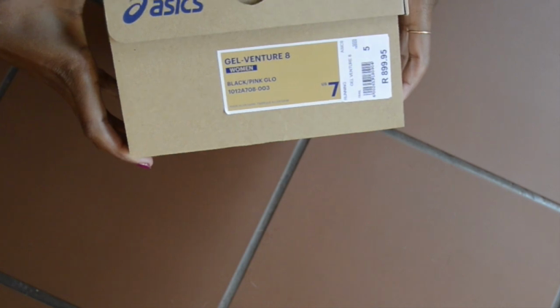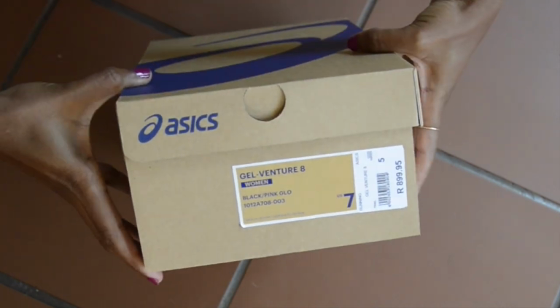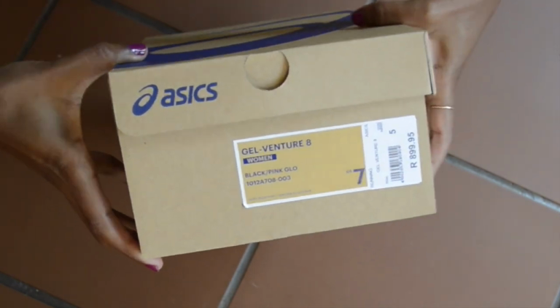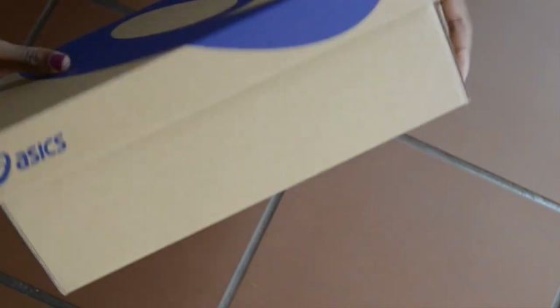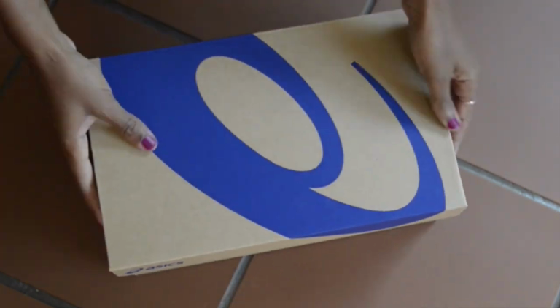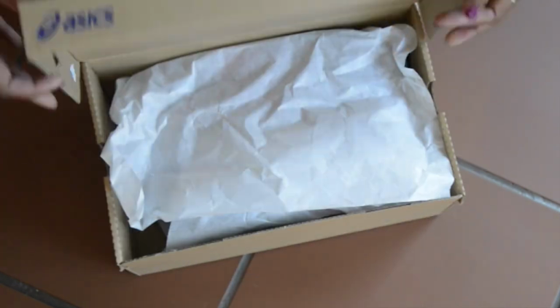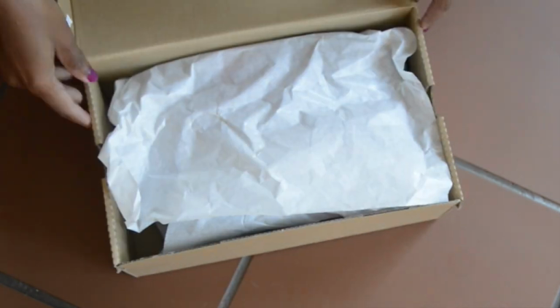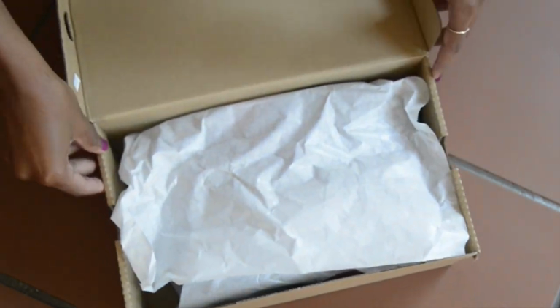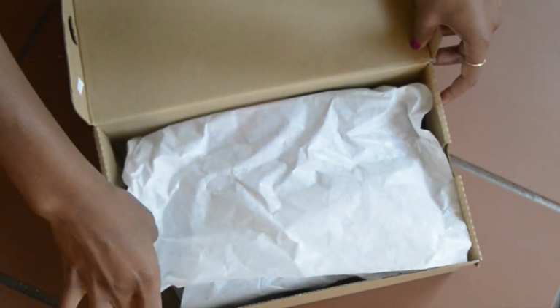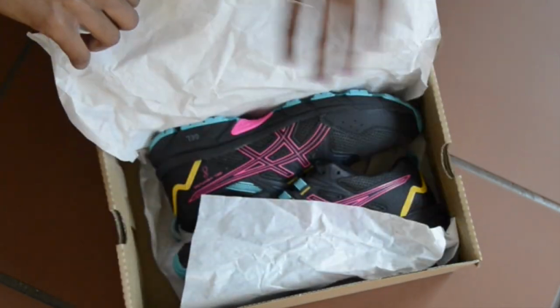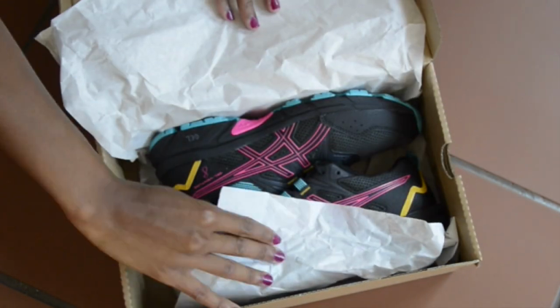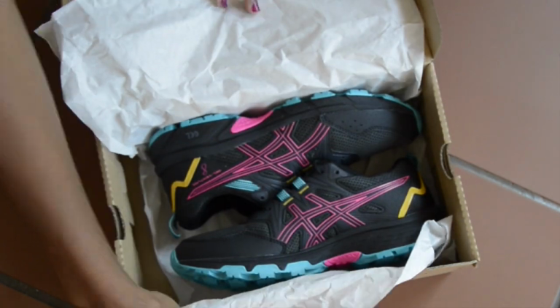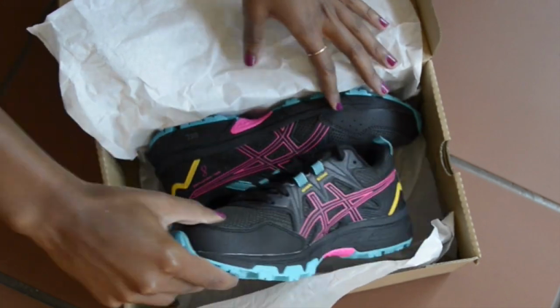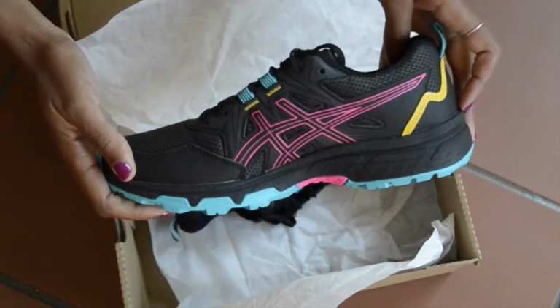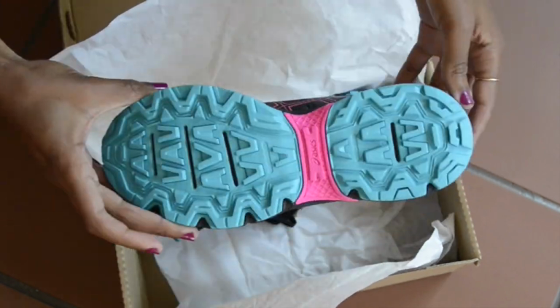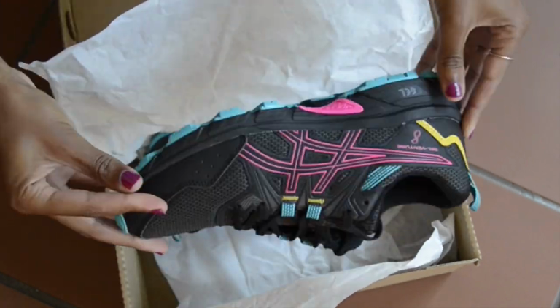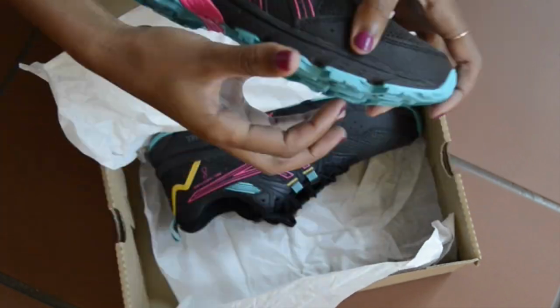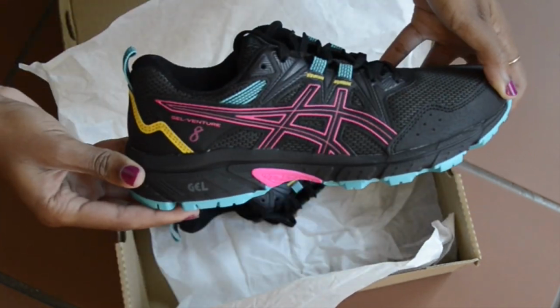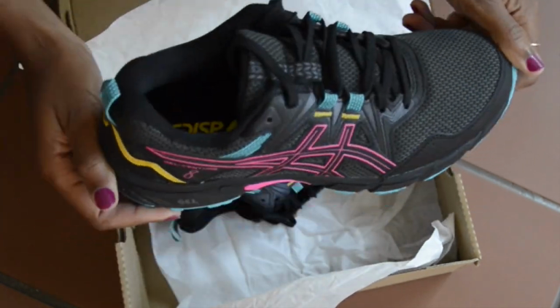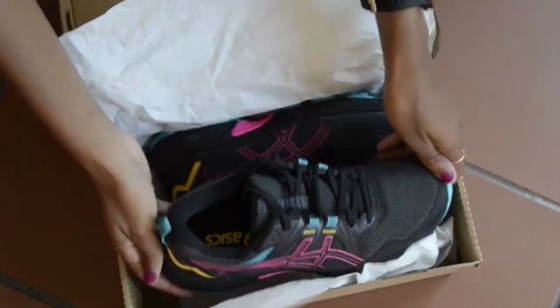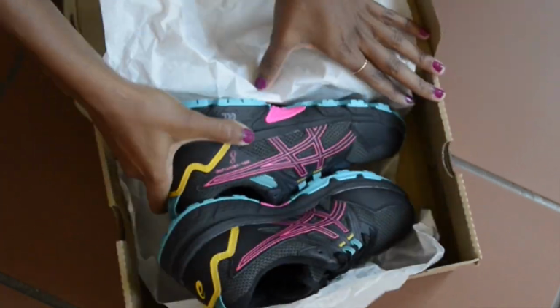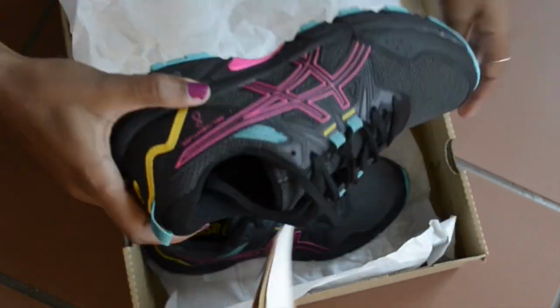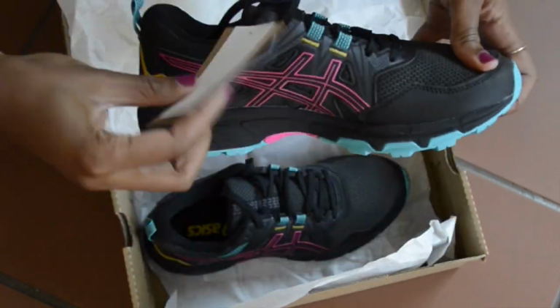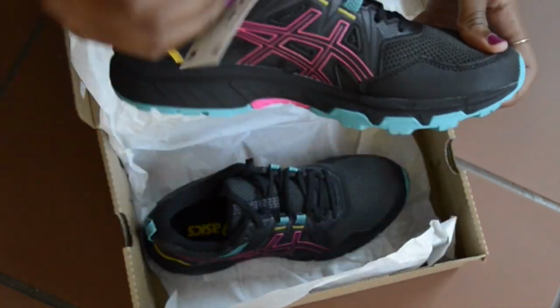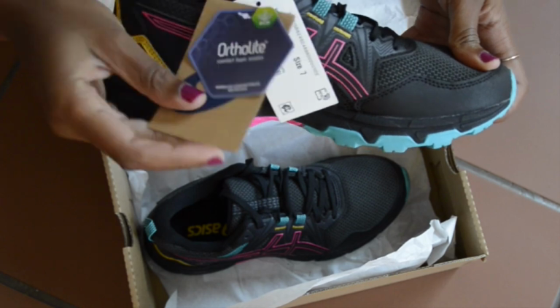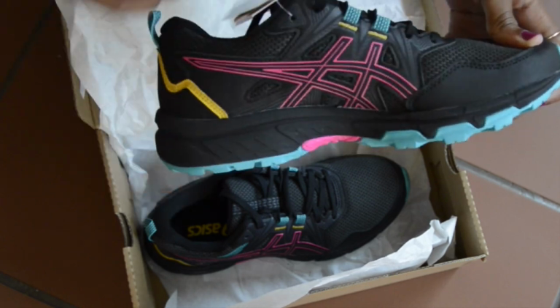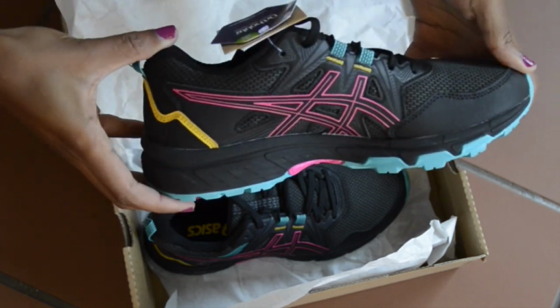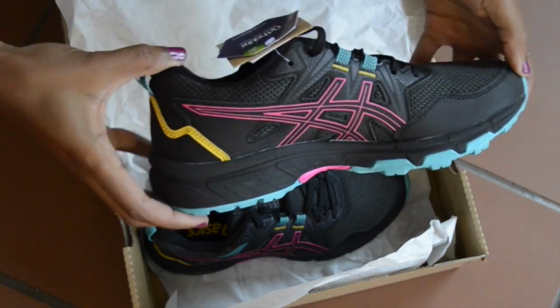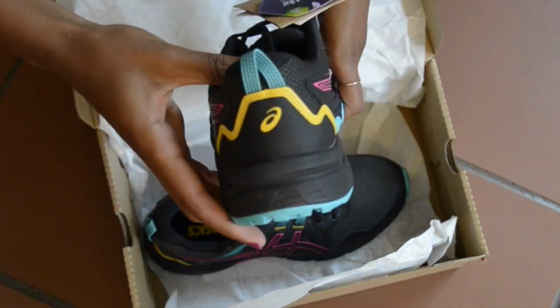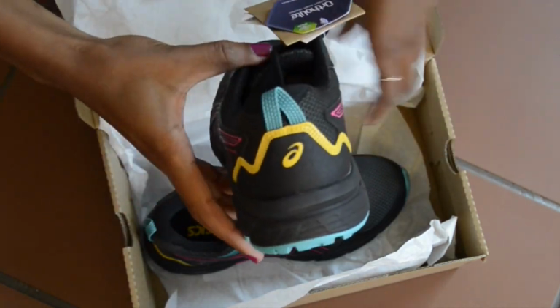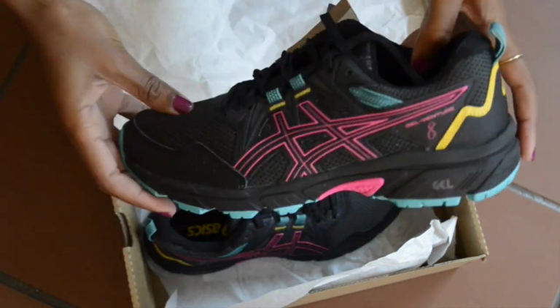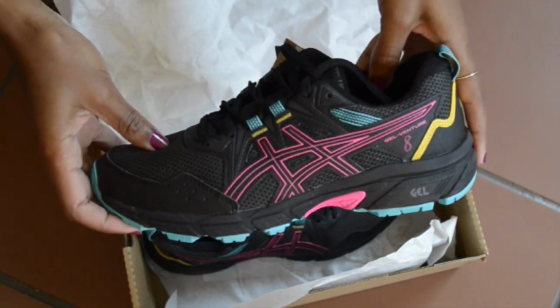I chose the Essex Gel Venture 8 trail runners, firstly because they are gorgeous. These shoes are designed for trail running as well as light hiking. The sole feels sturdier than the other trail runners I looked at, but not super stiff.